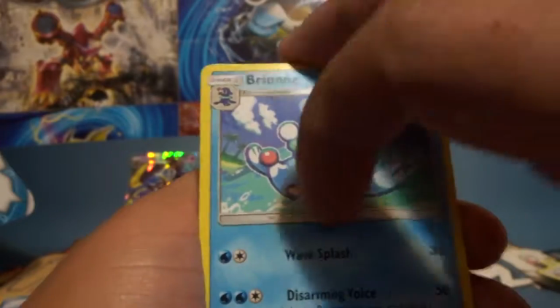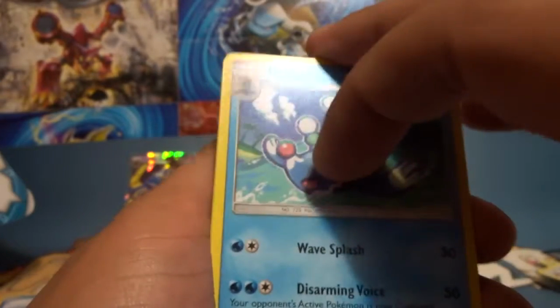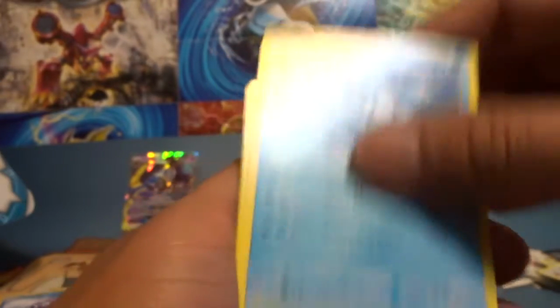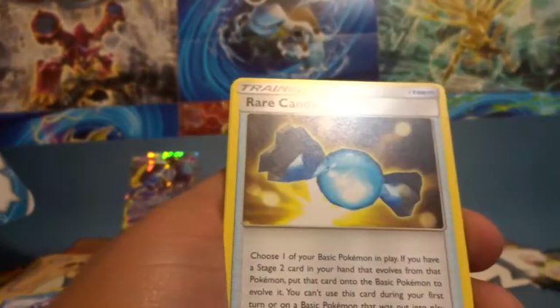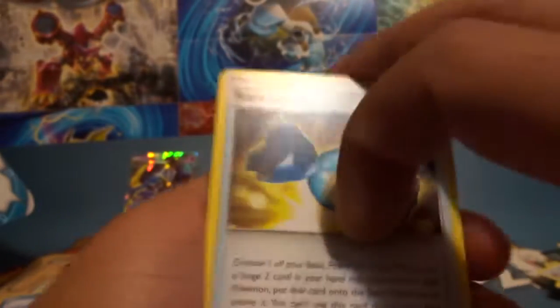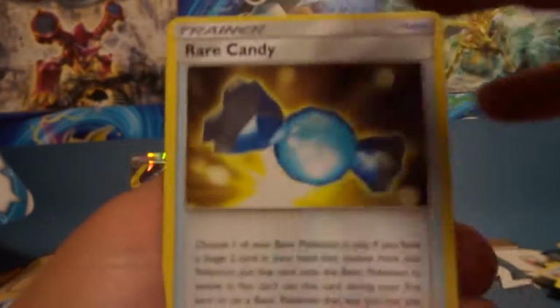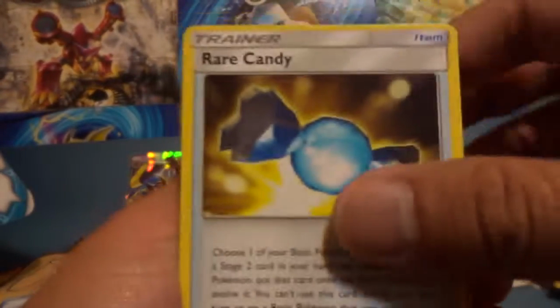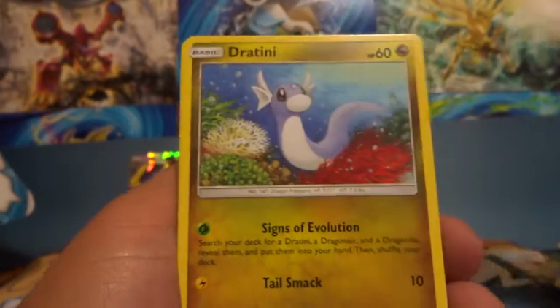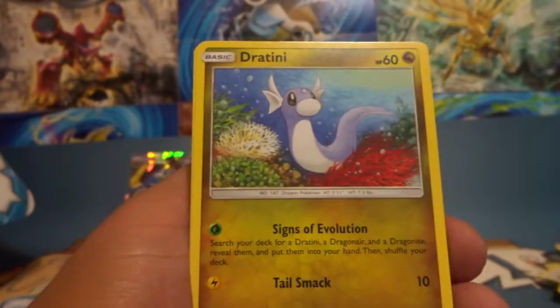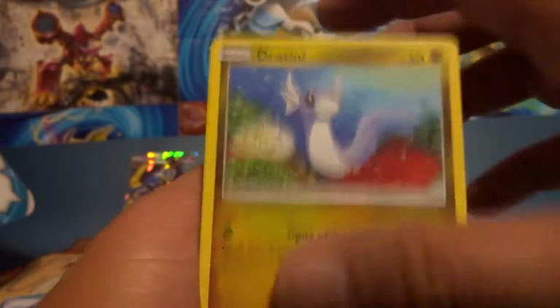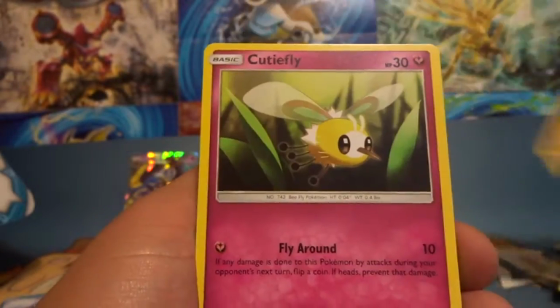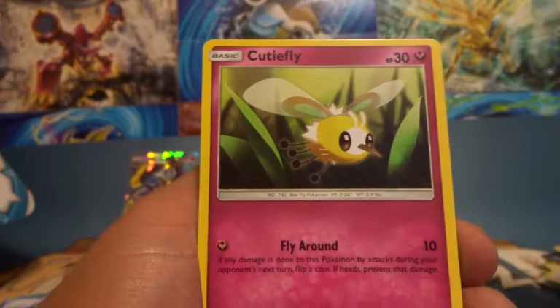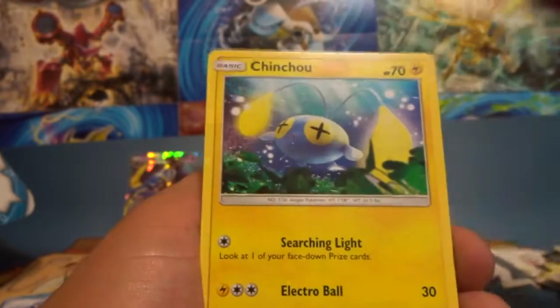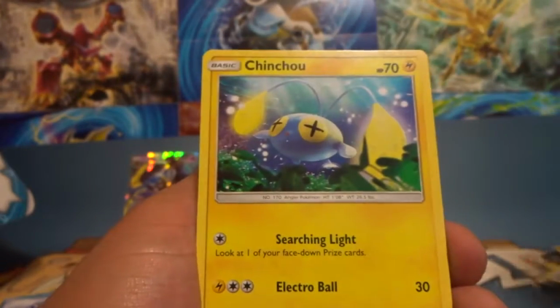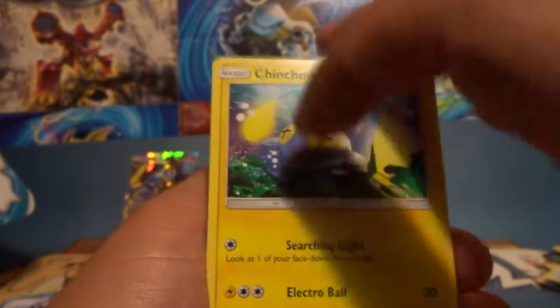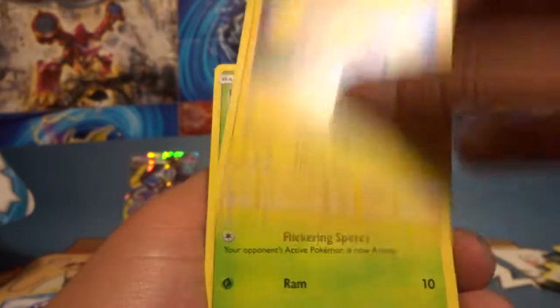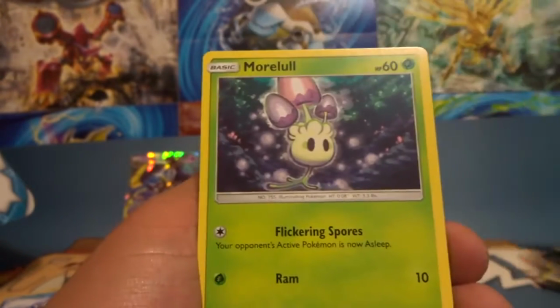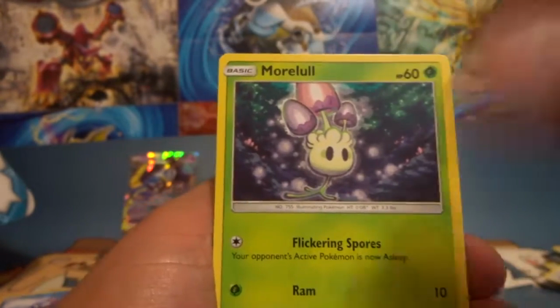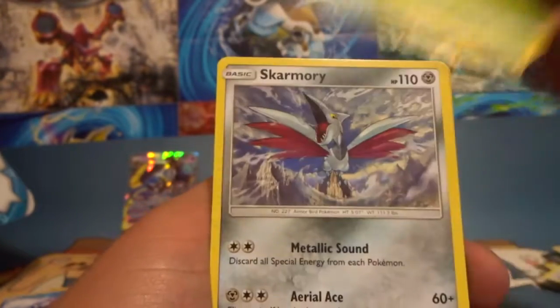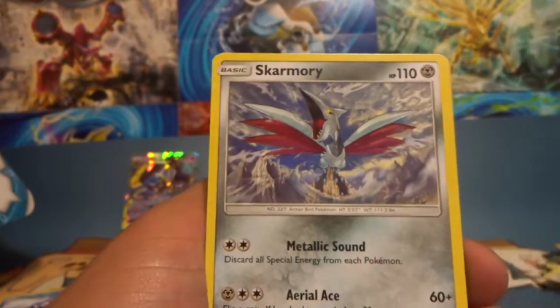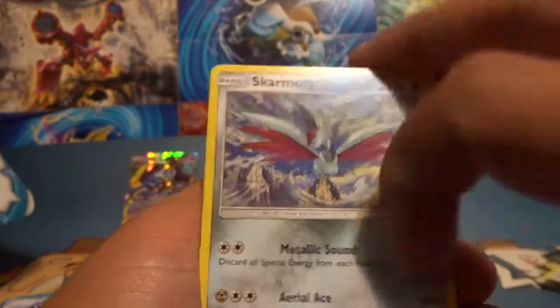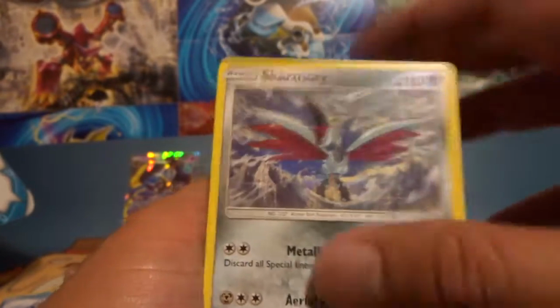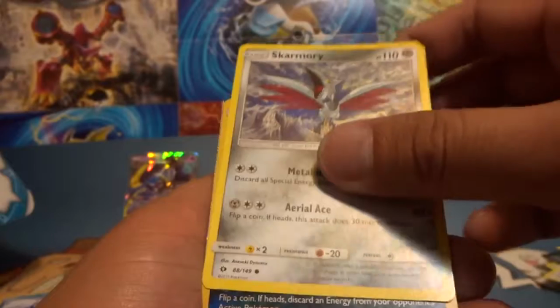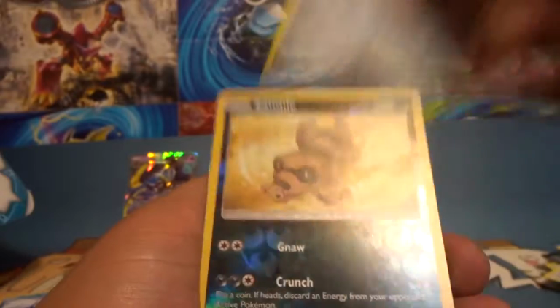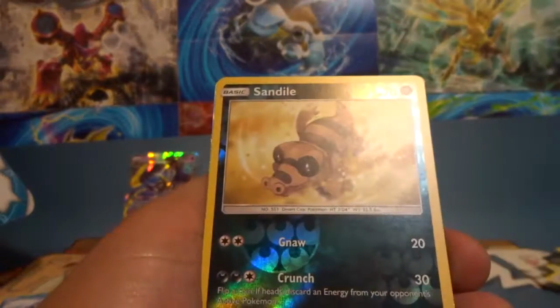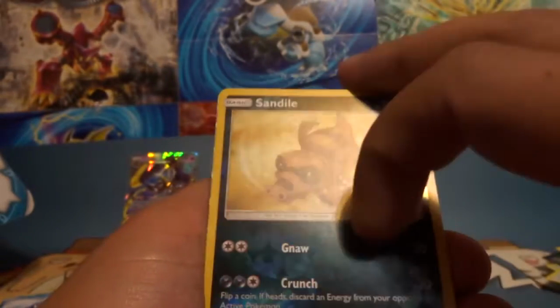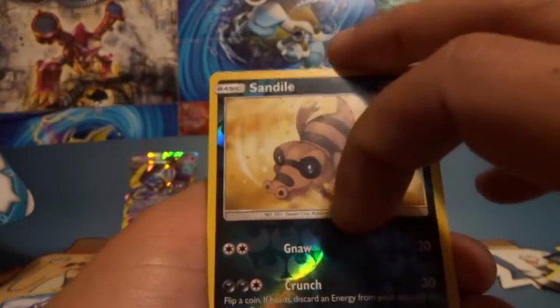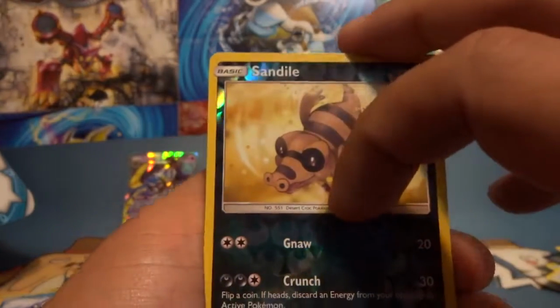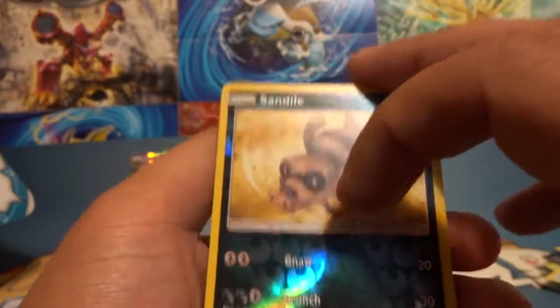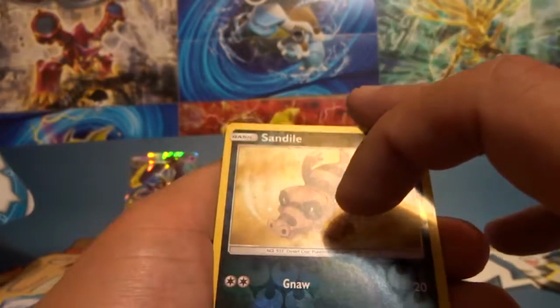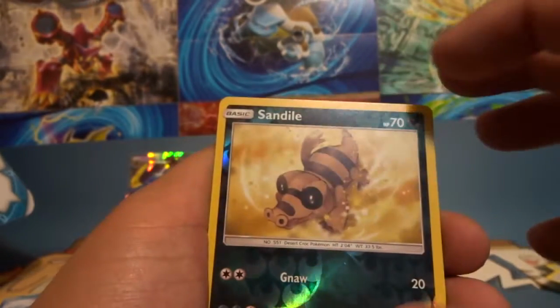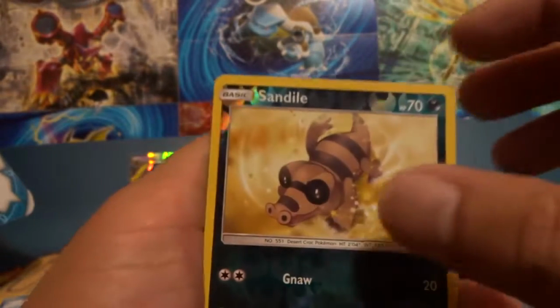Look at that — Purugly's face is so weird. I wonder who chose the Alolan Pokemon forms, like which ones to make Alolan. I'm pretty sure they could have picked cooler Pokemon. Sand Dial reverse.